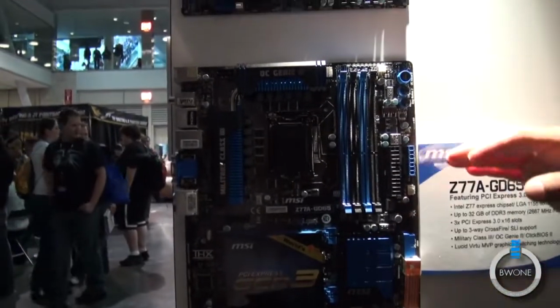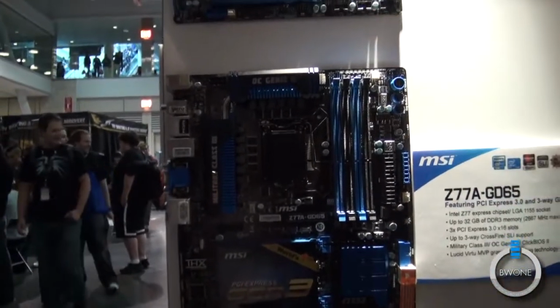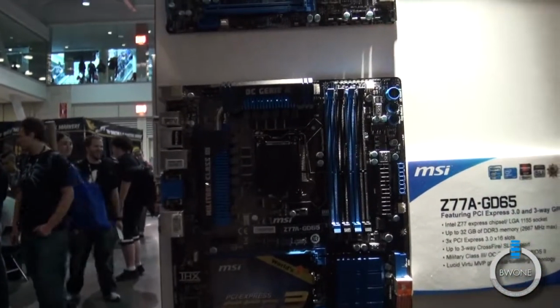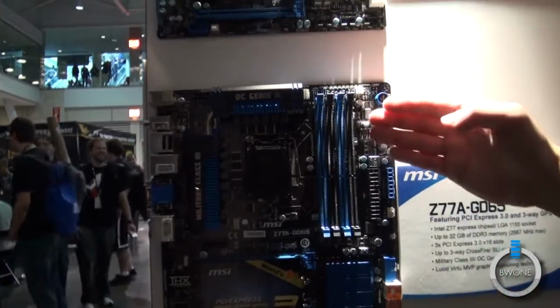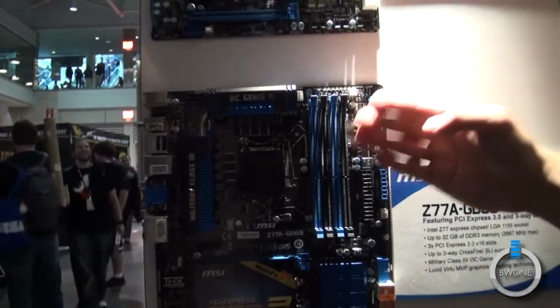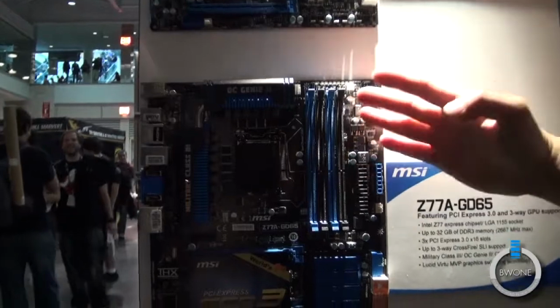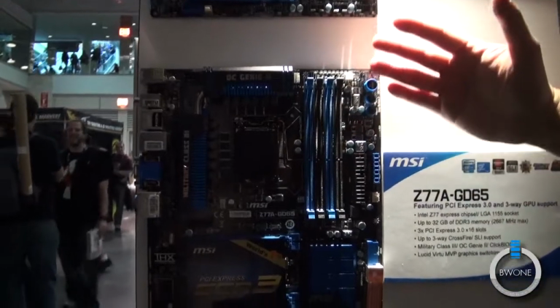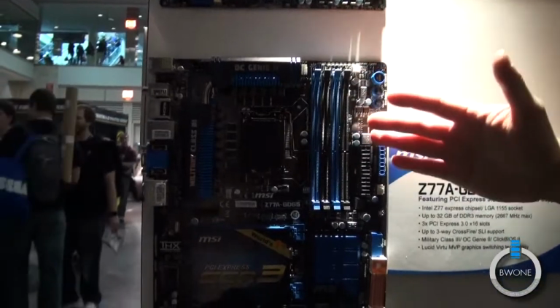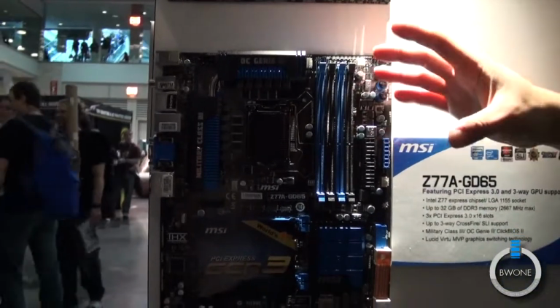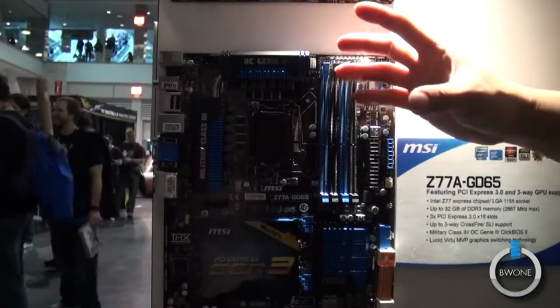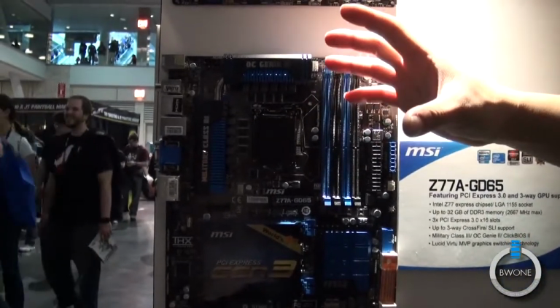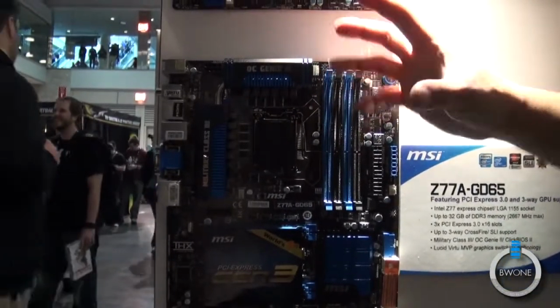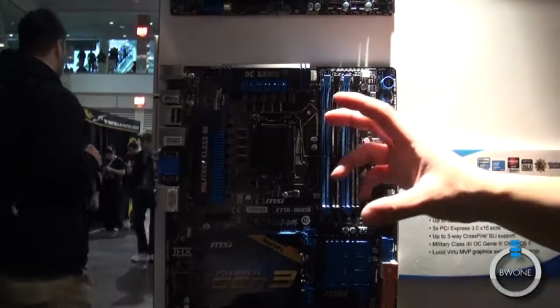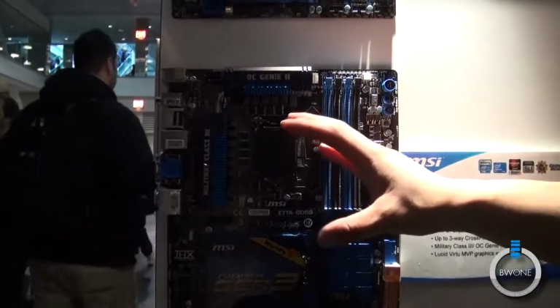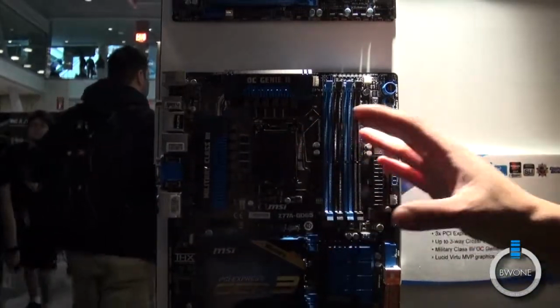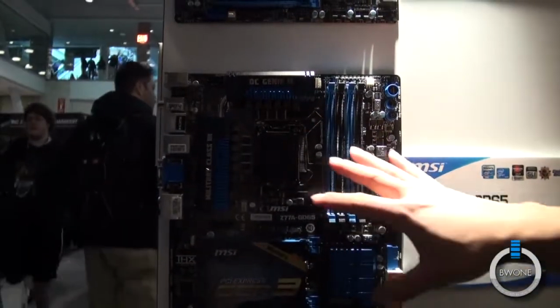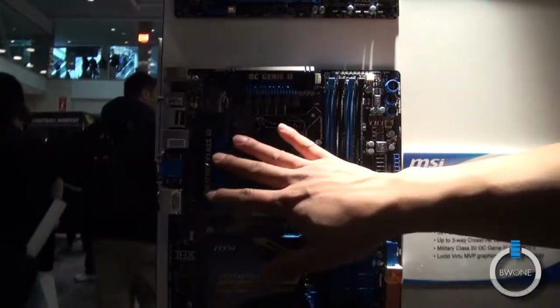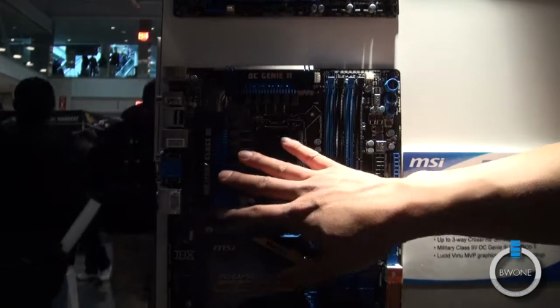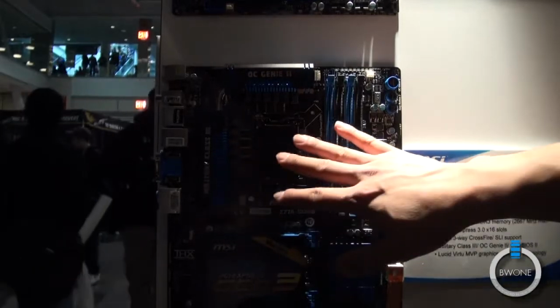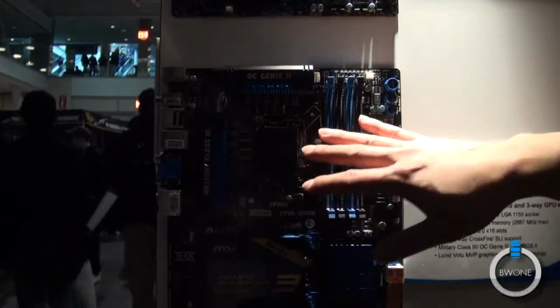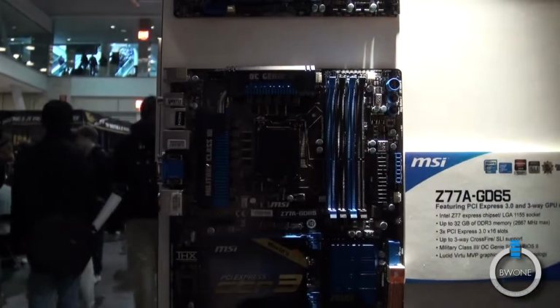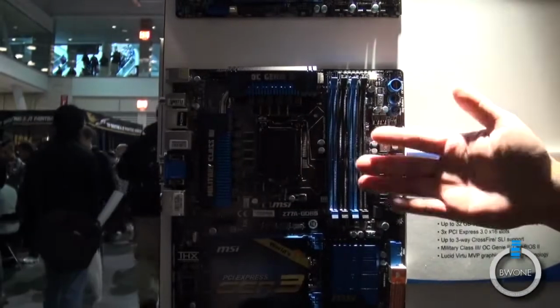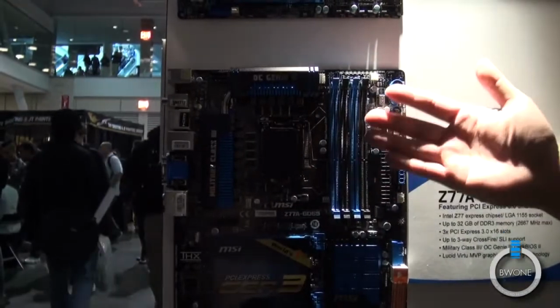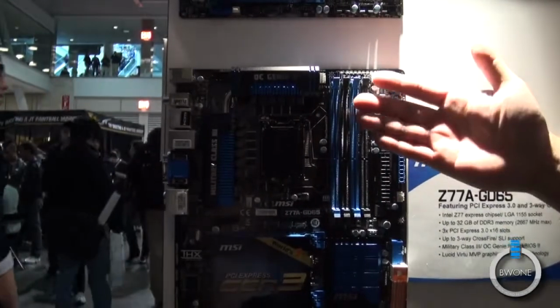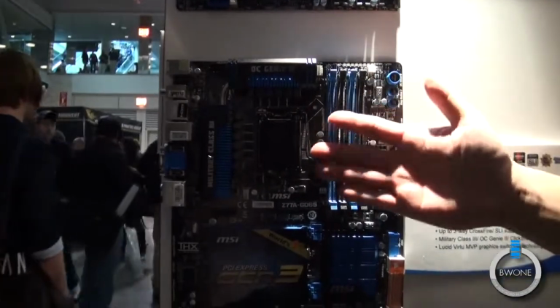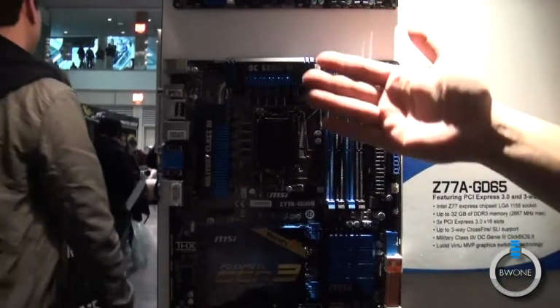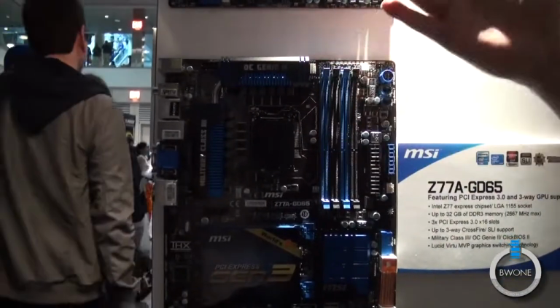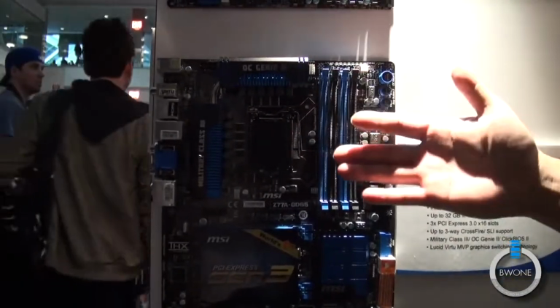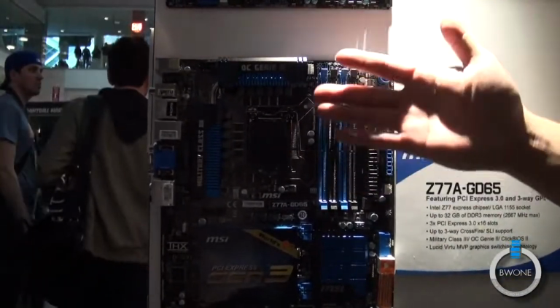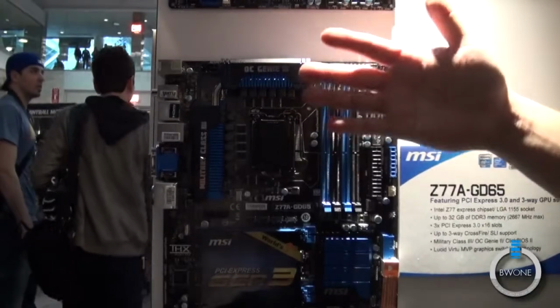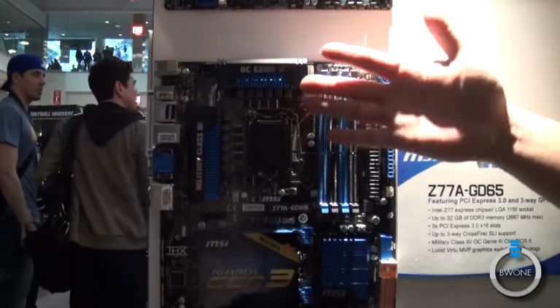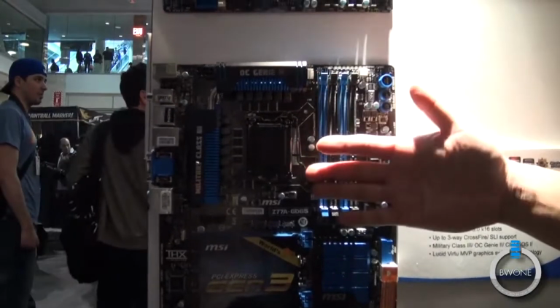With this board comes the newest components on the motherboard from MSI, which is Military Class 3. And as mentioned before, we actually have the components certified by independent laboratories to meet a certain testing standard.